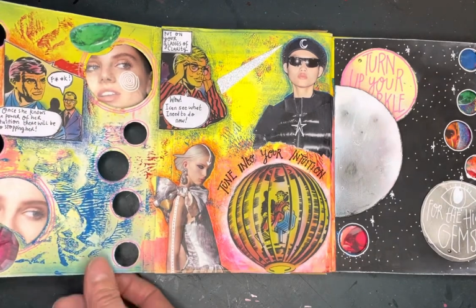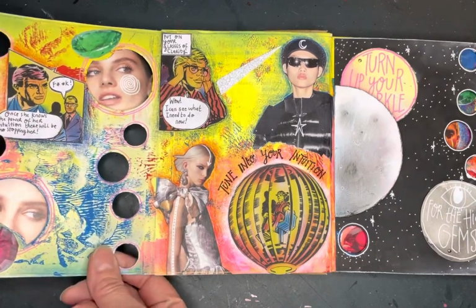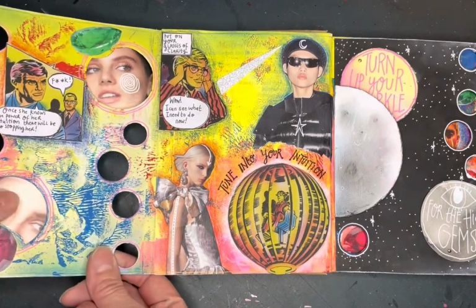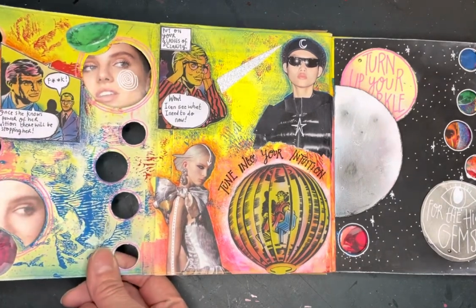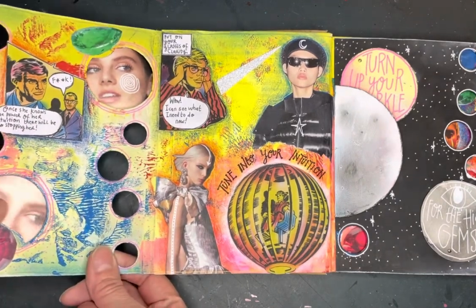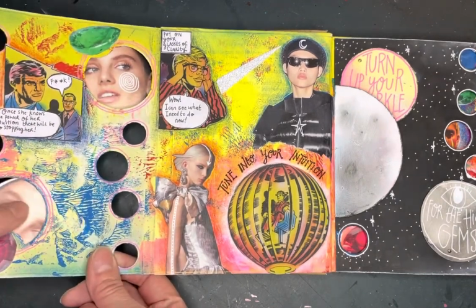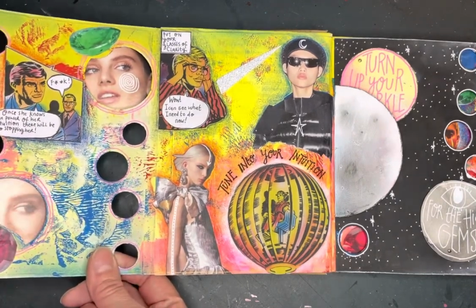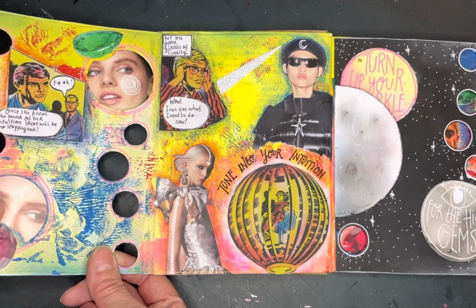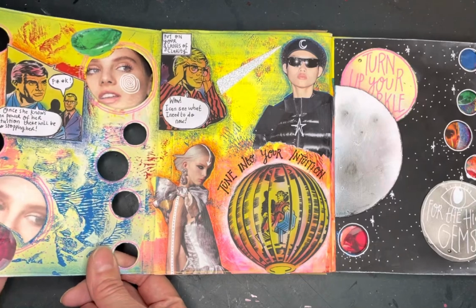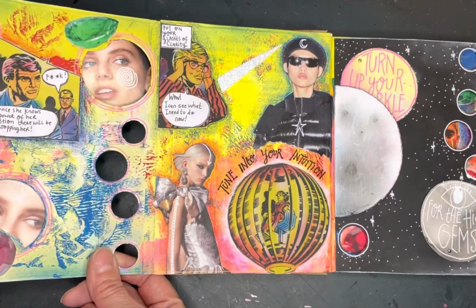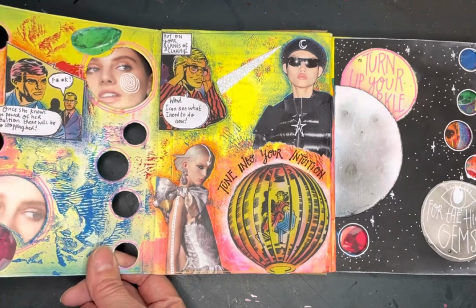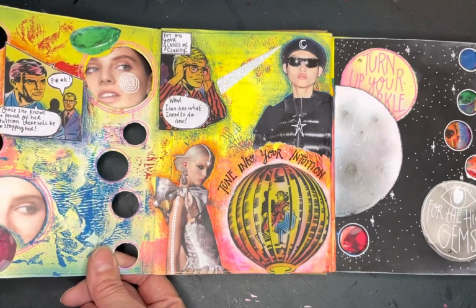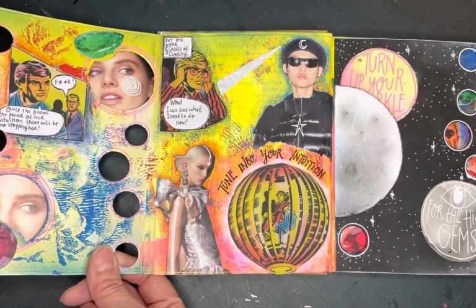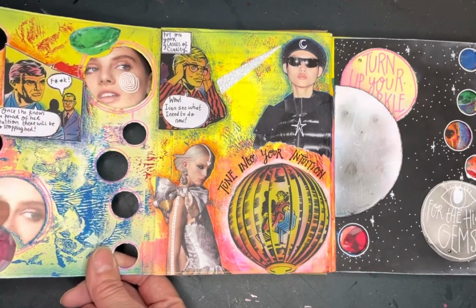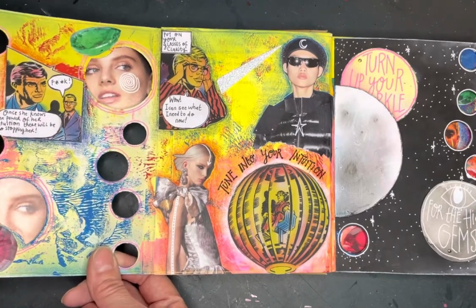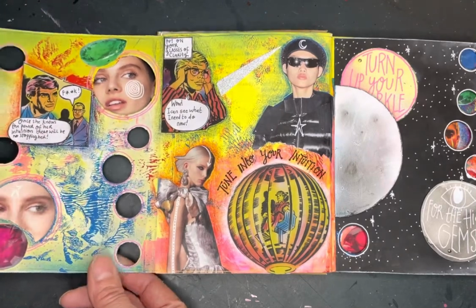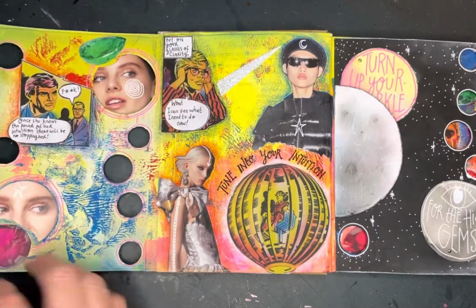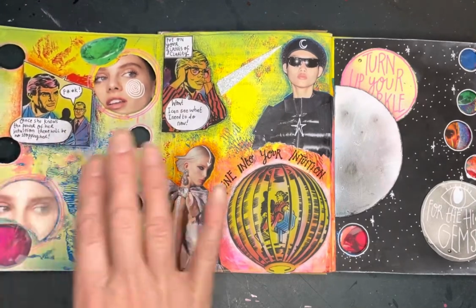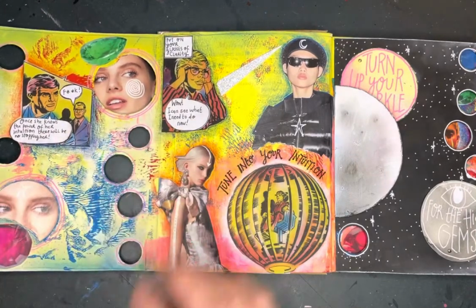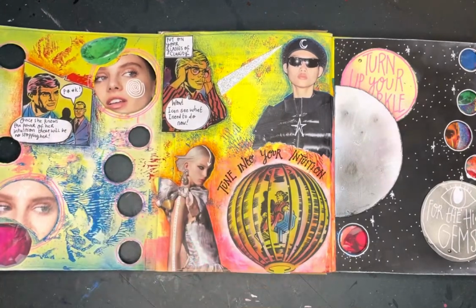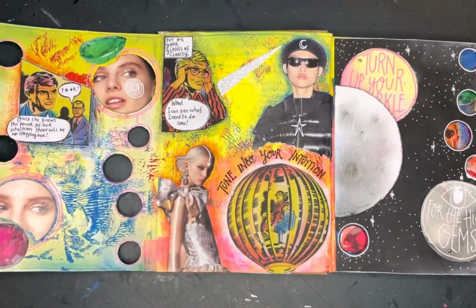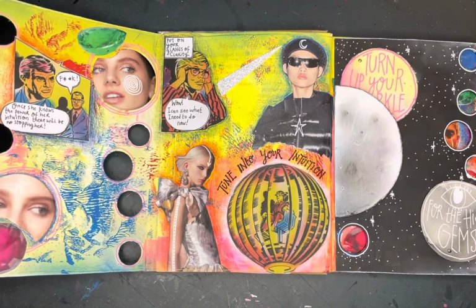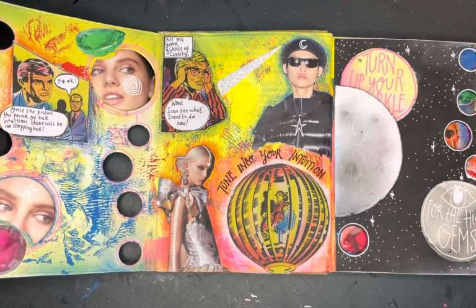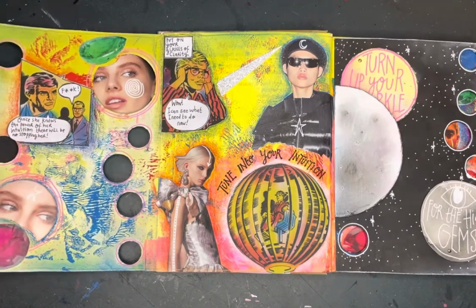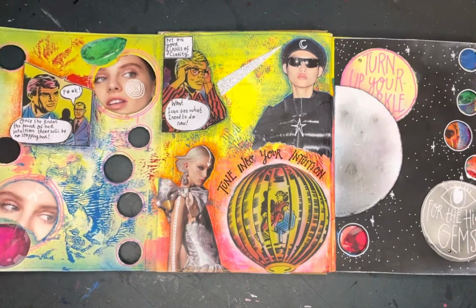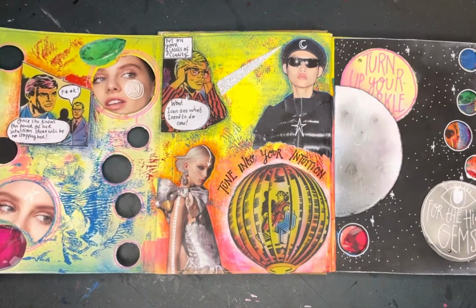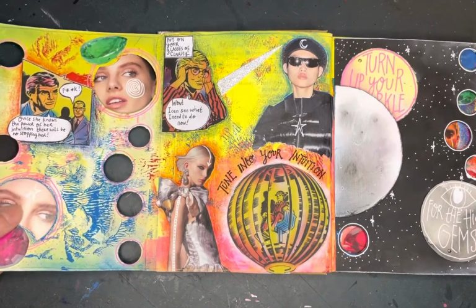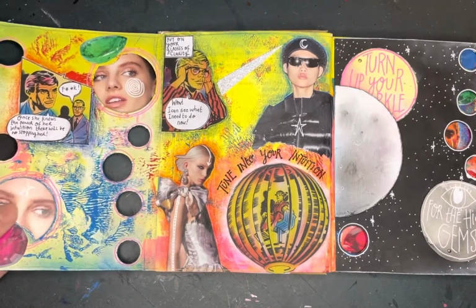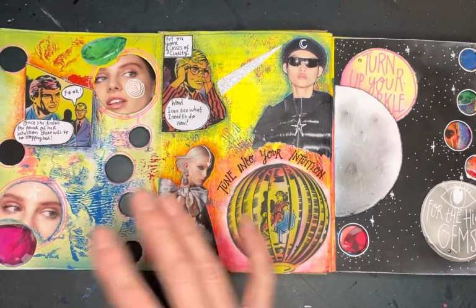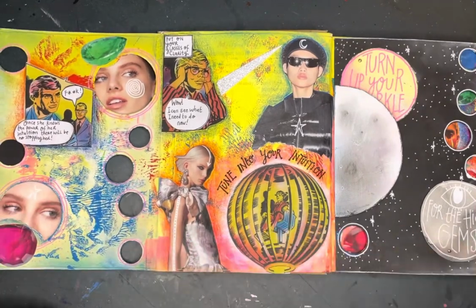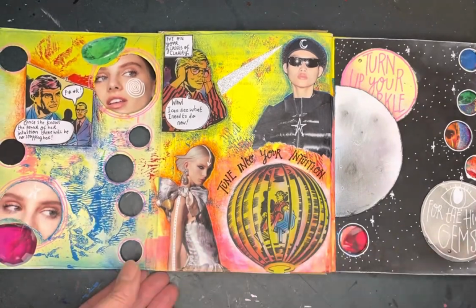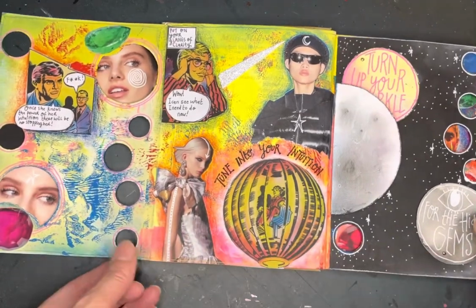So I put some eyes on the backs of these planets here for an extra bit of seeing, clarity, and all that sort of thing. So that's how I did that one.